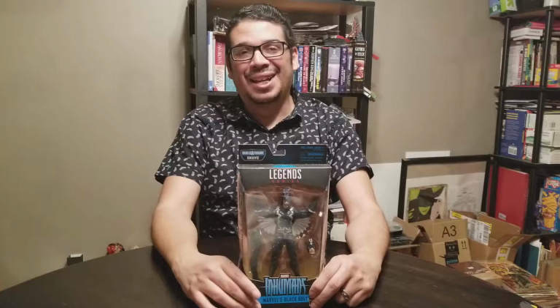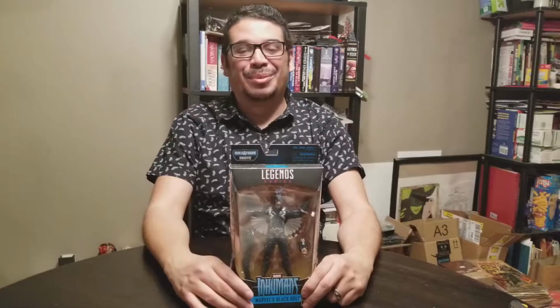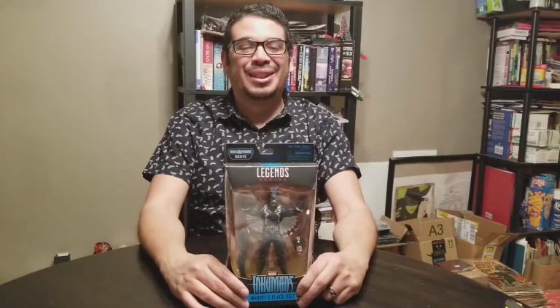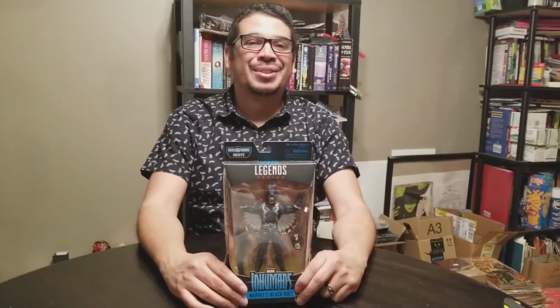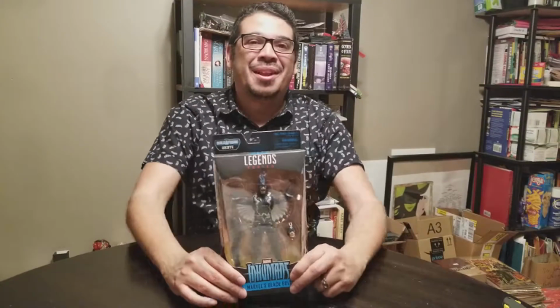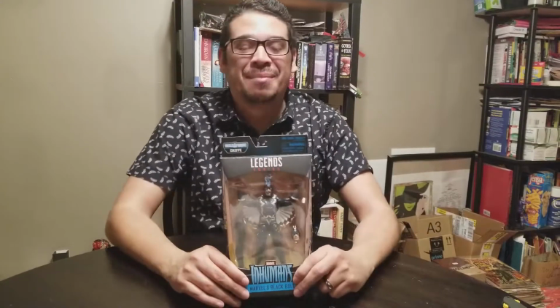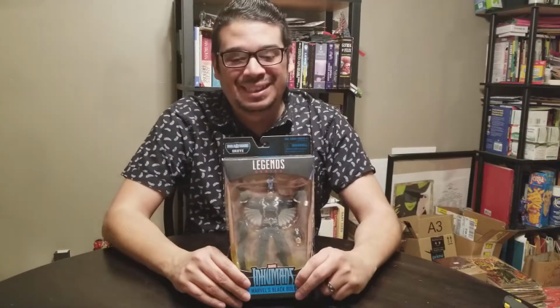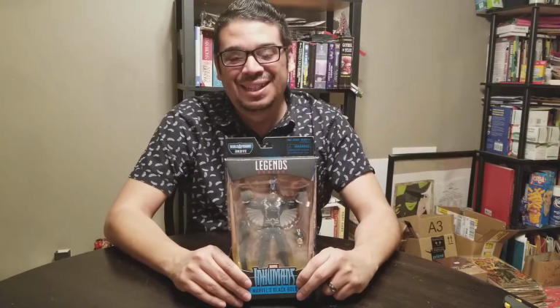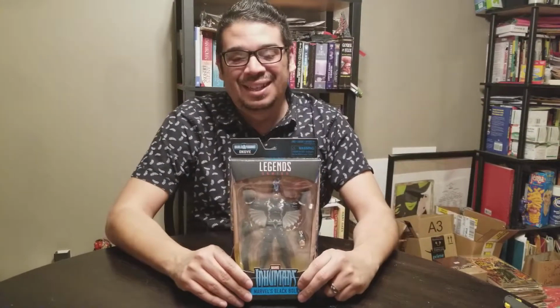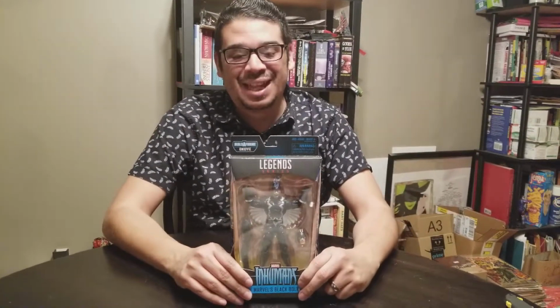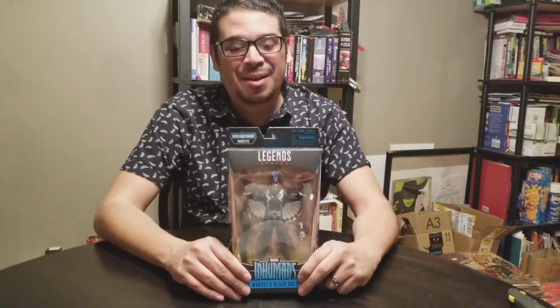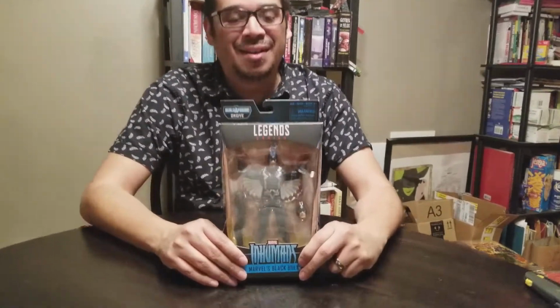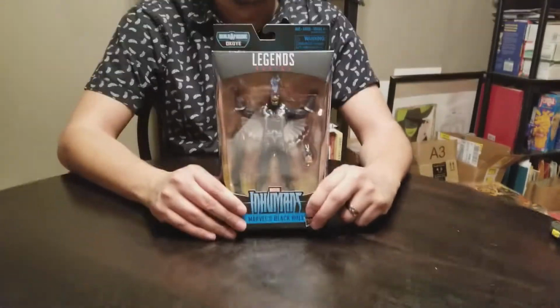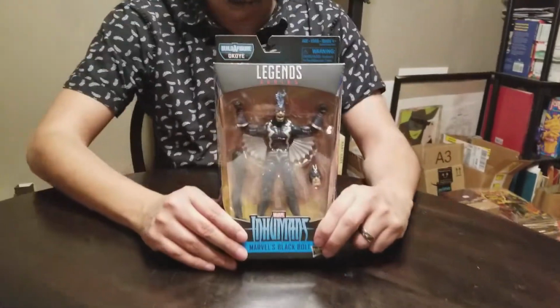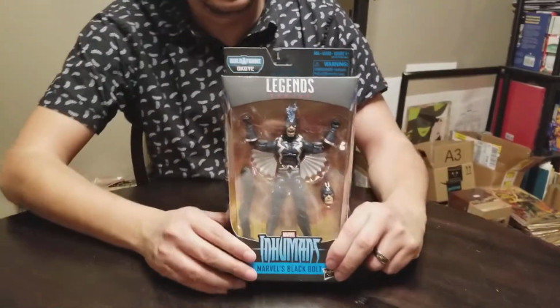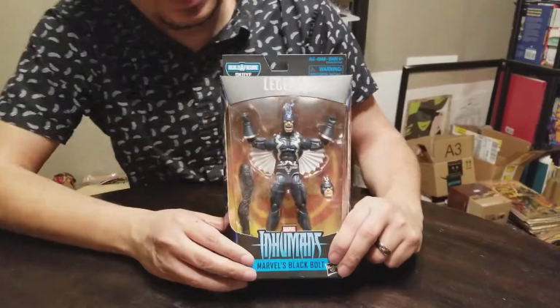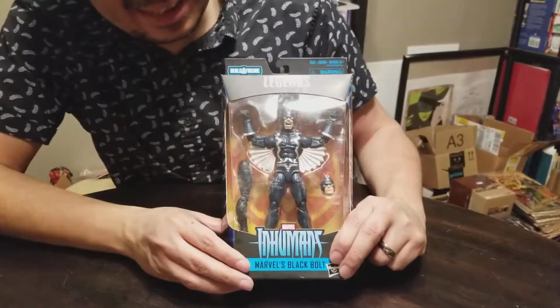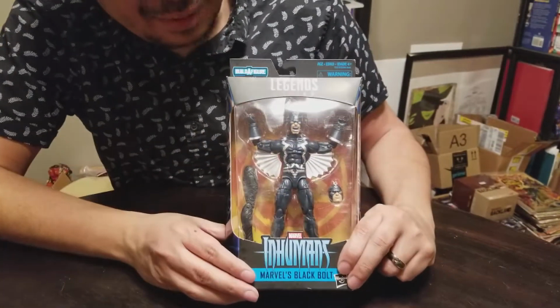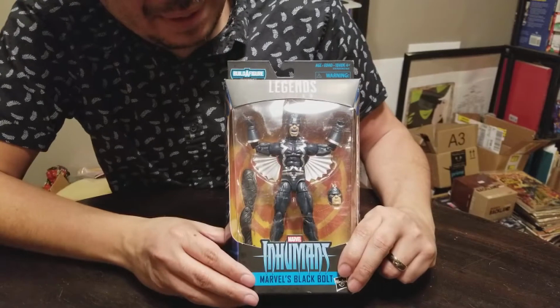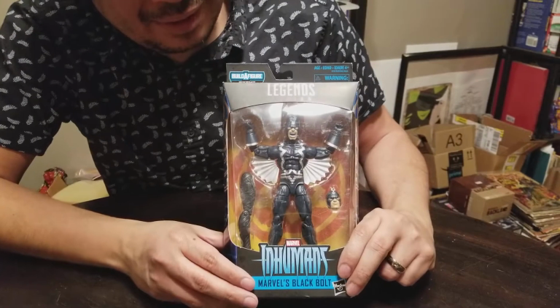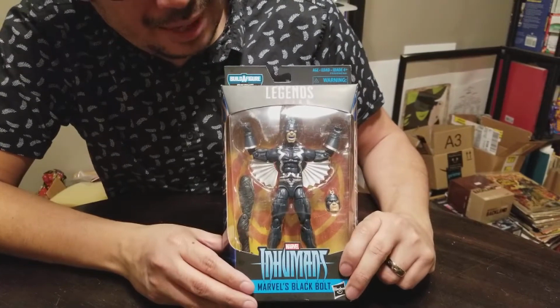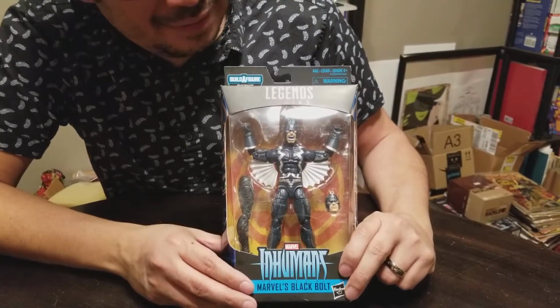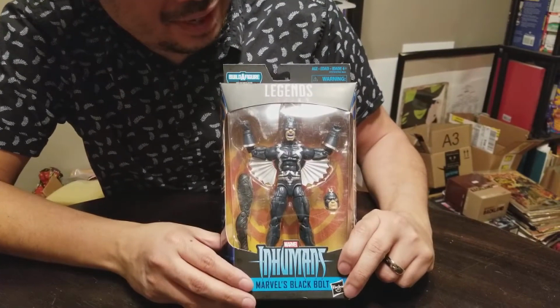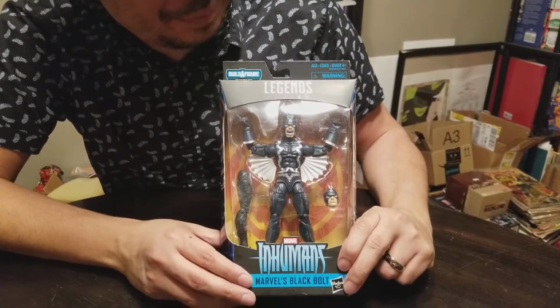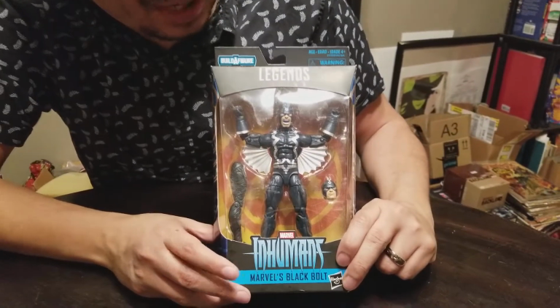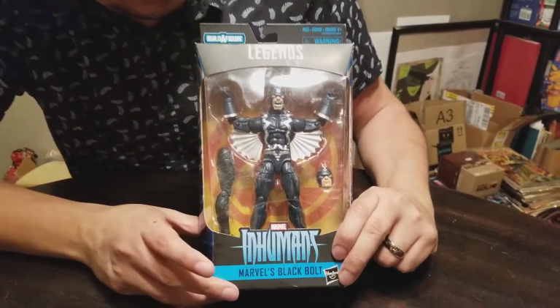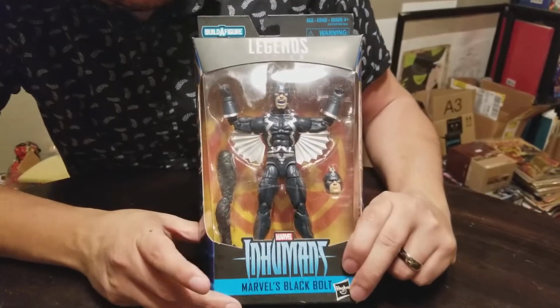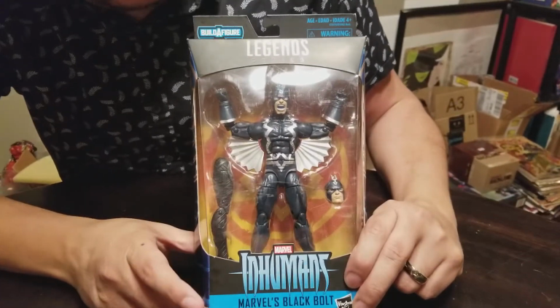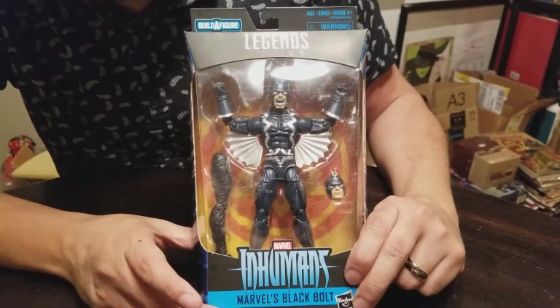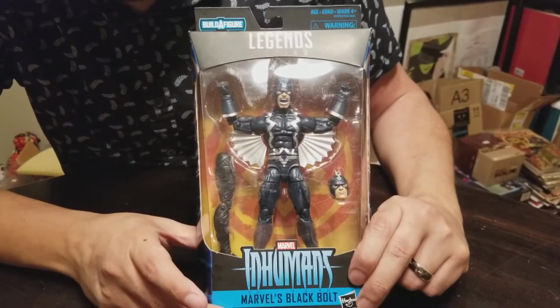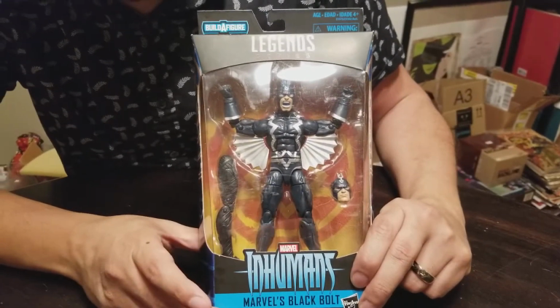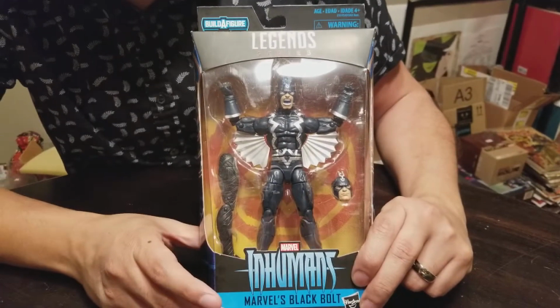It's Roberto again doing another unboxing, this time of the Marvel Legends Black Panther Wave Inhumans Black Bolt.